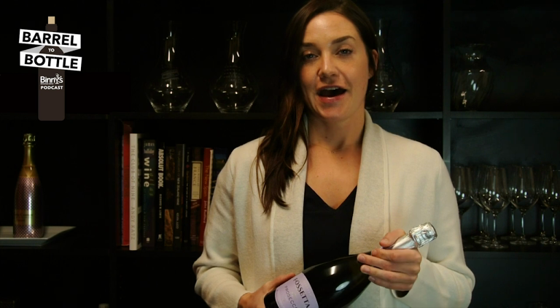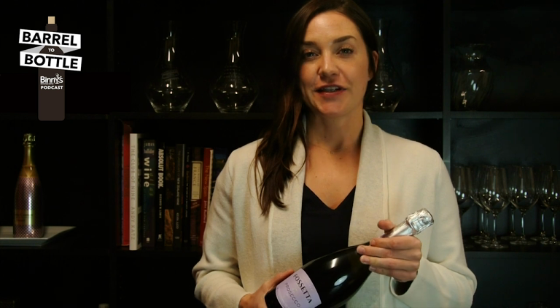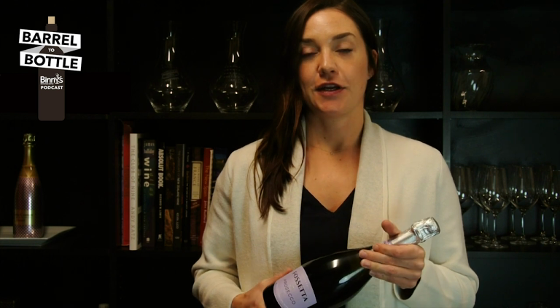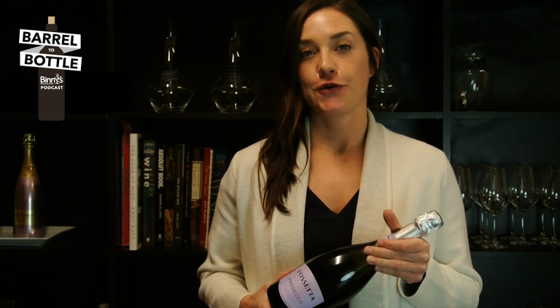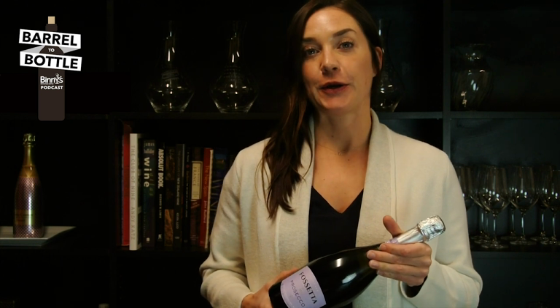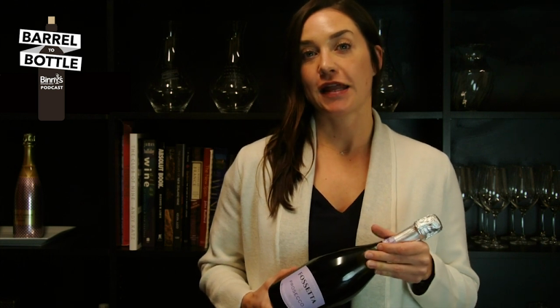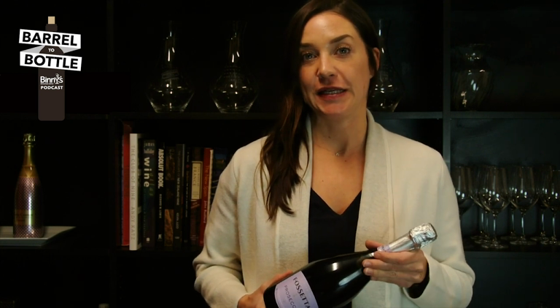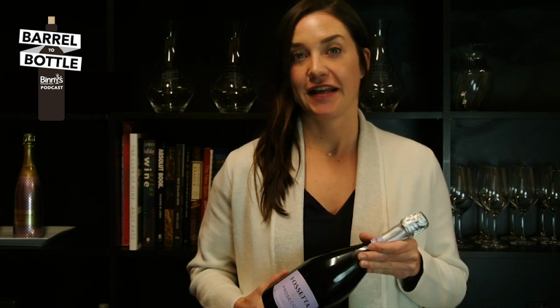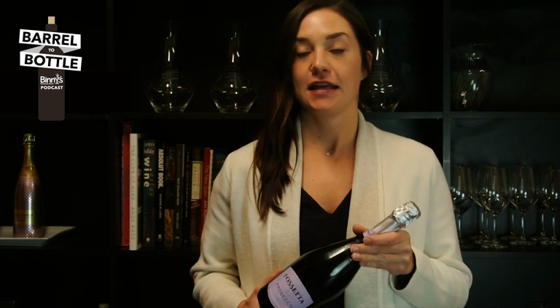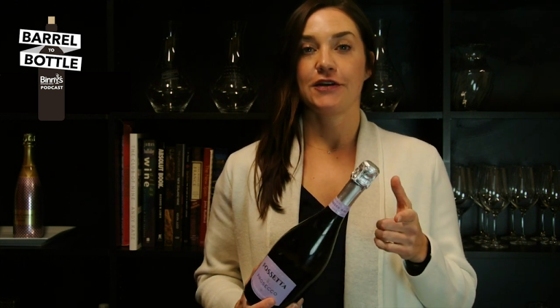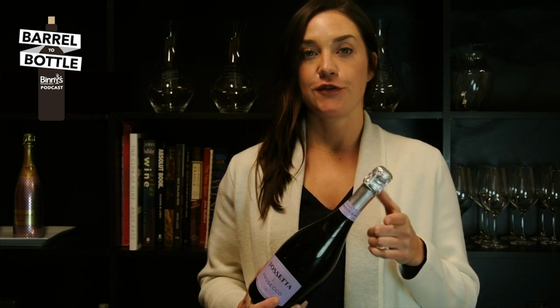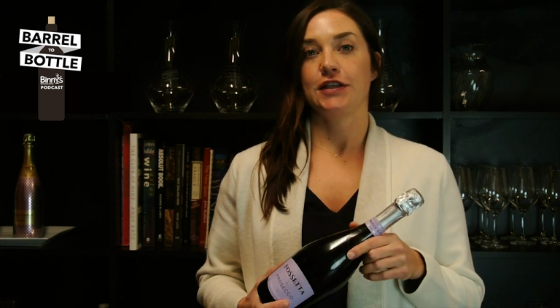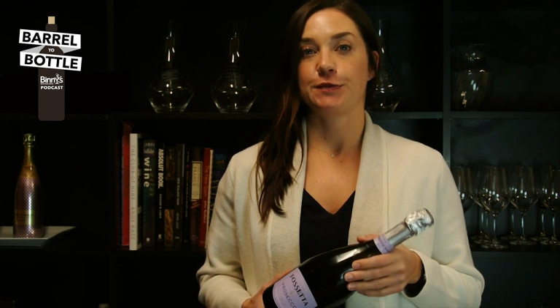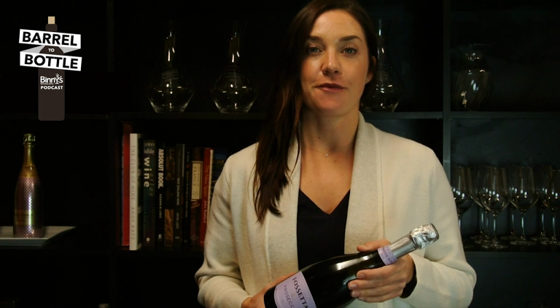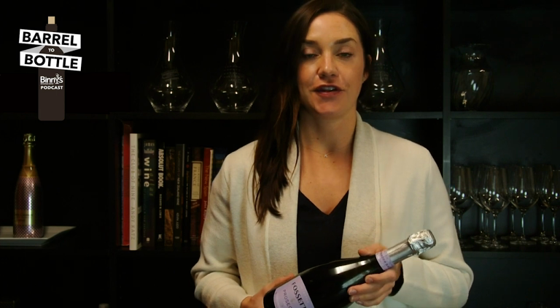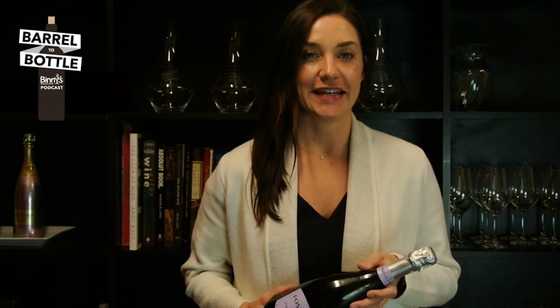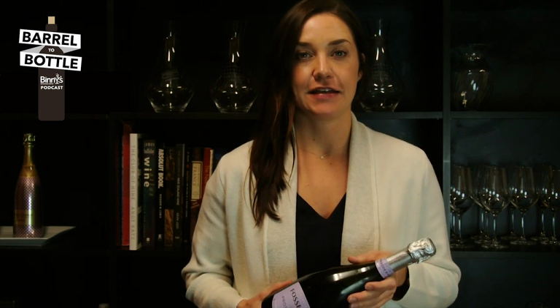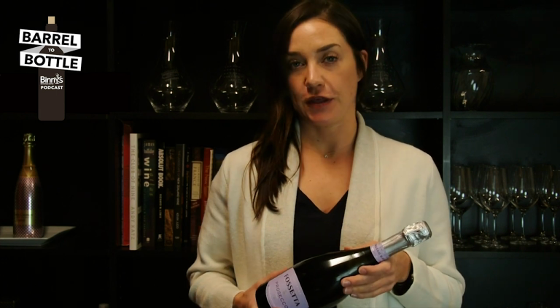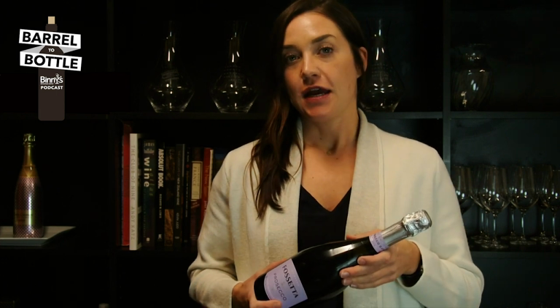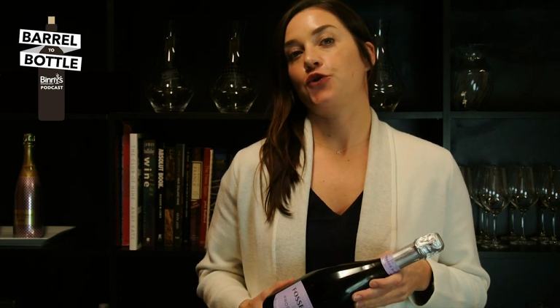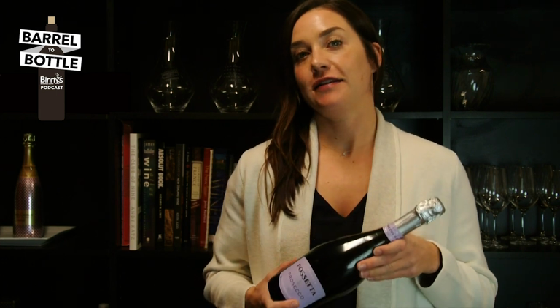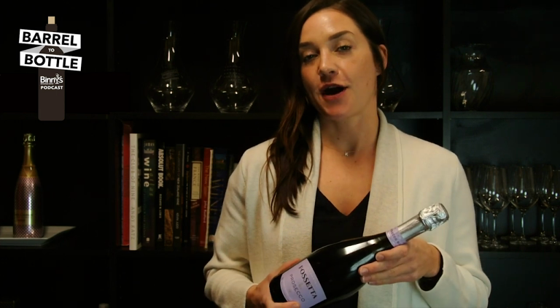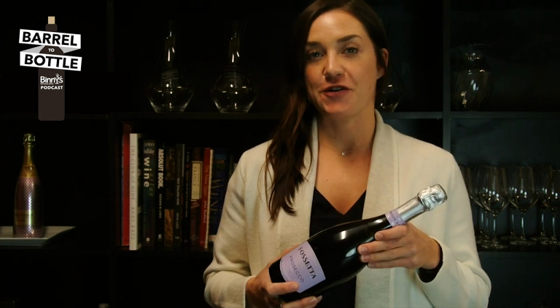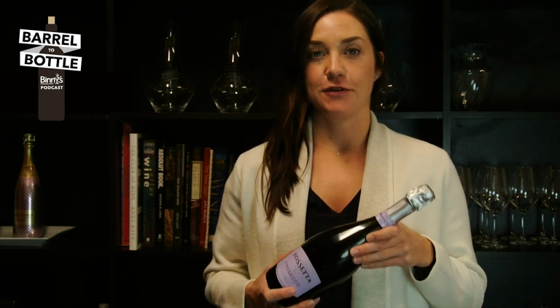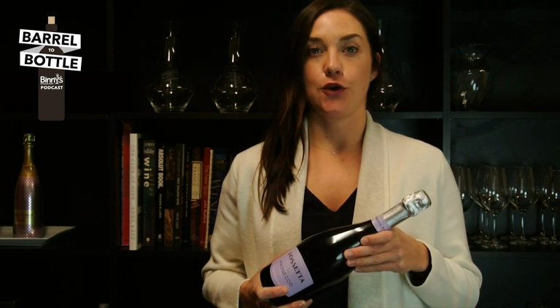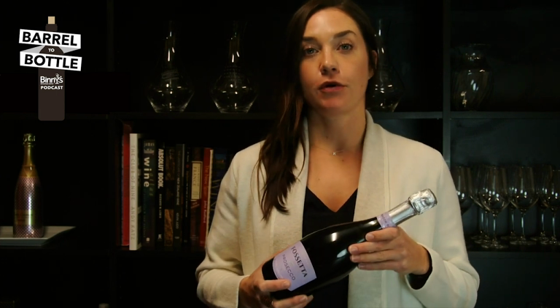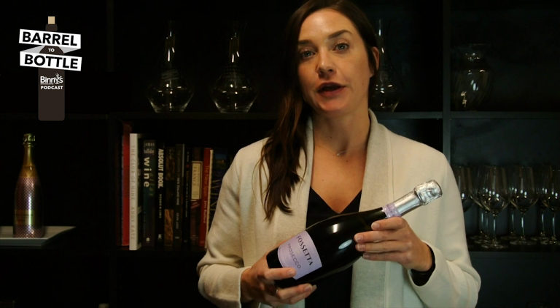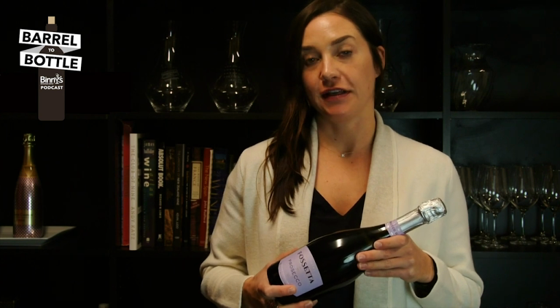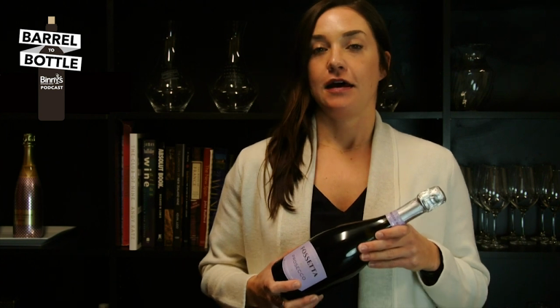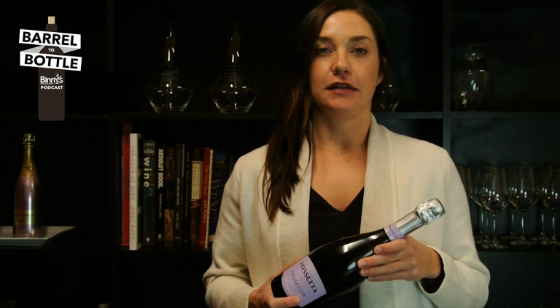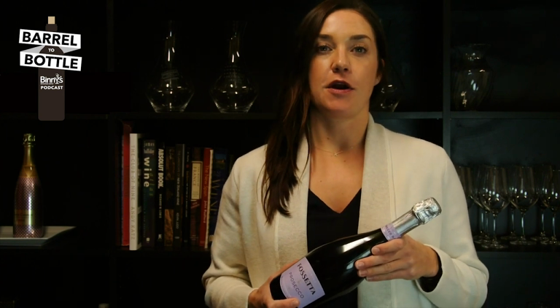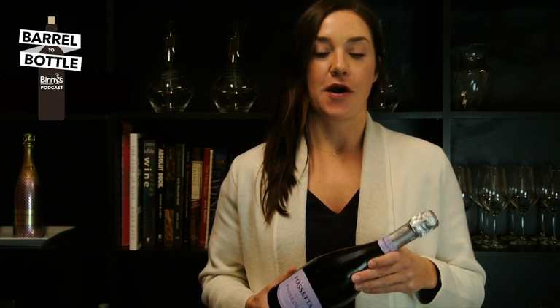Hi, I'm Kristen, one of your hosts at Barrel to Bottle, the Benny's Podcast. Thanks so much for tuning in to our Sparkling Wine for the Holidays cast. I hope that you enjoyed it, and as promised, here I am to show you how to properly open a bottle of sparkling wine.